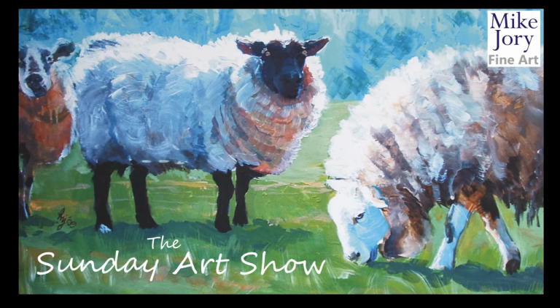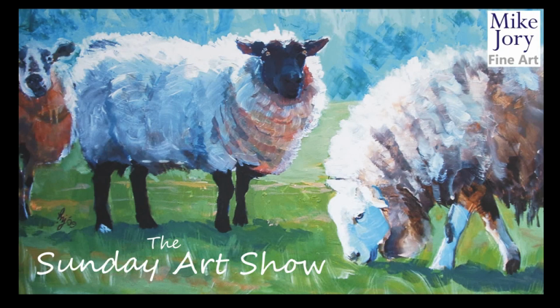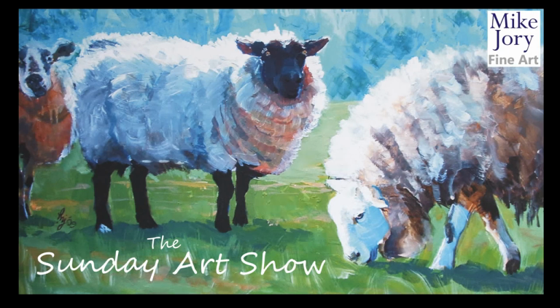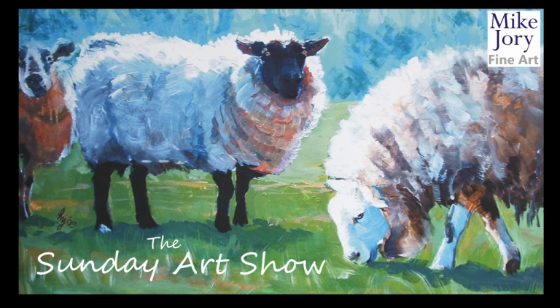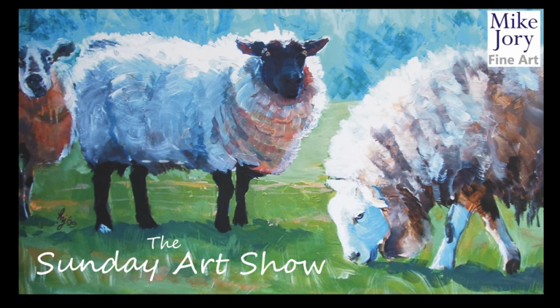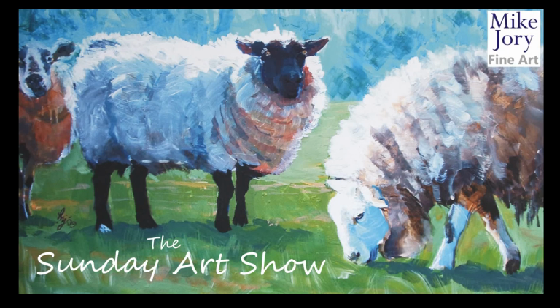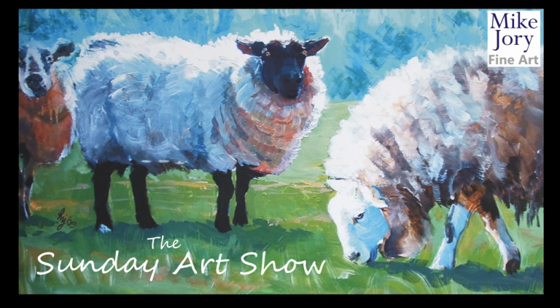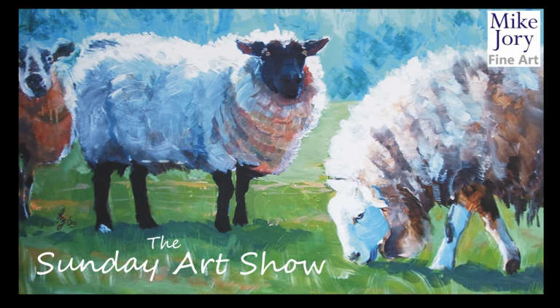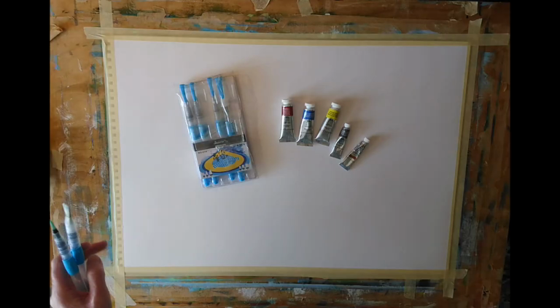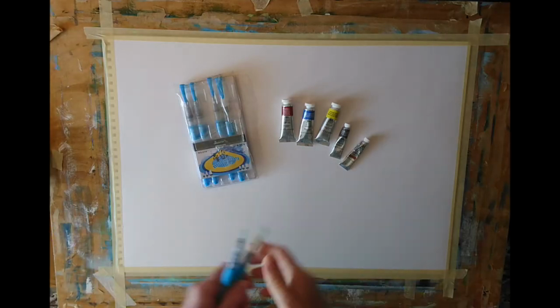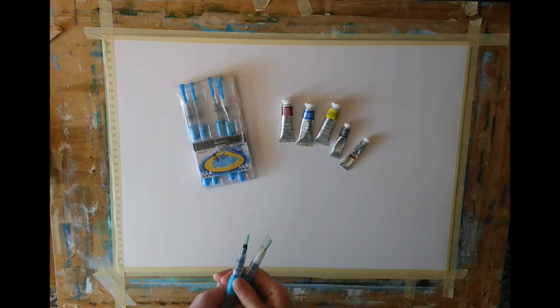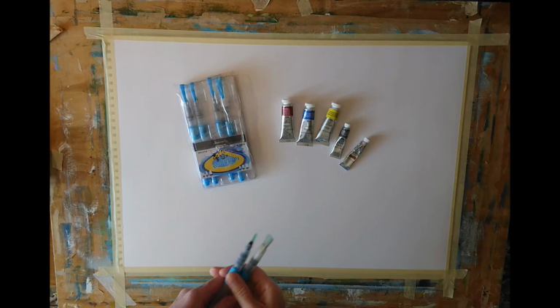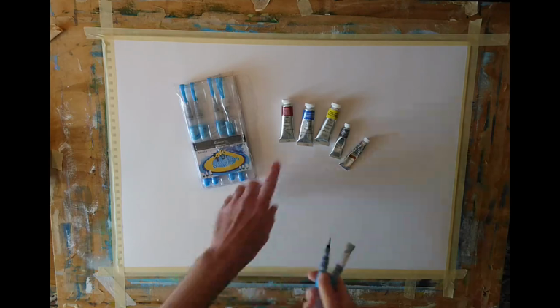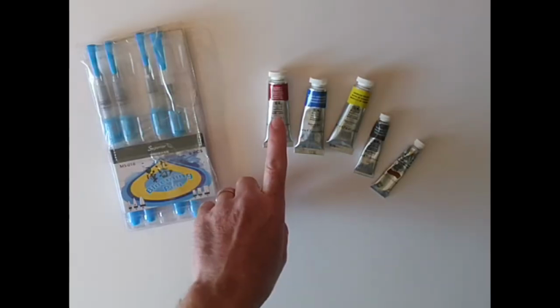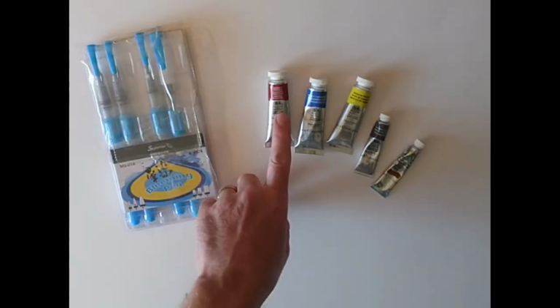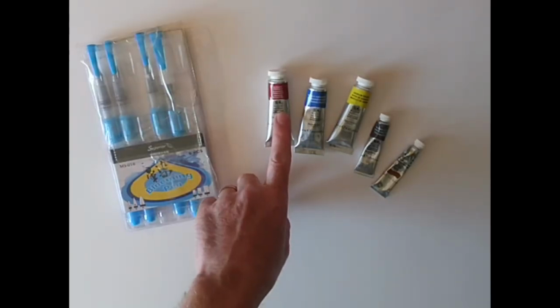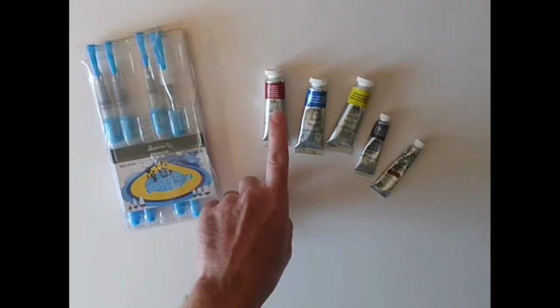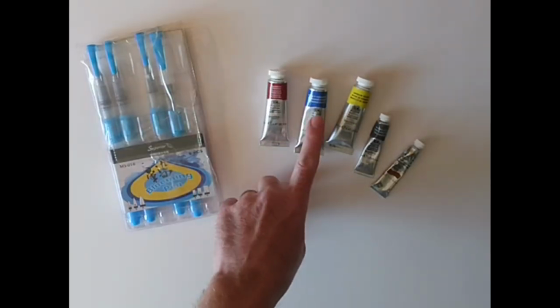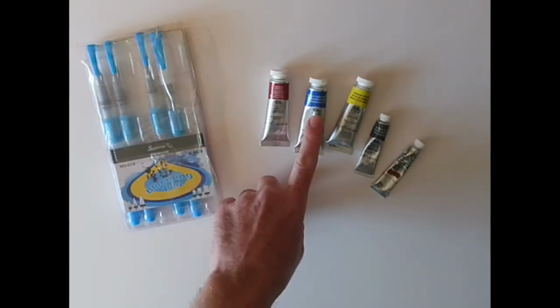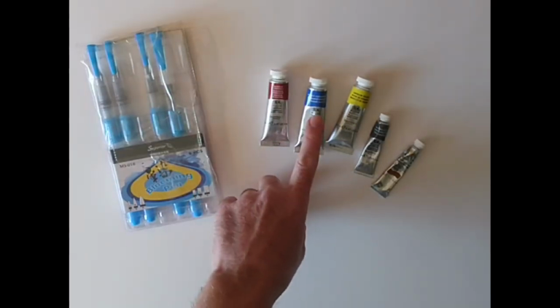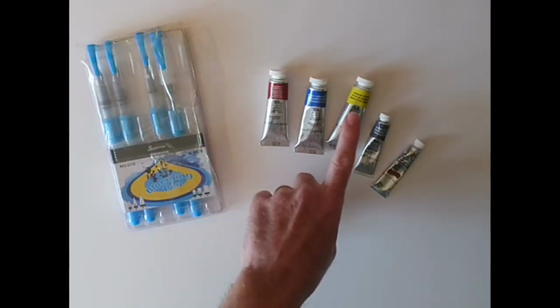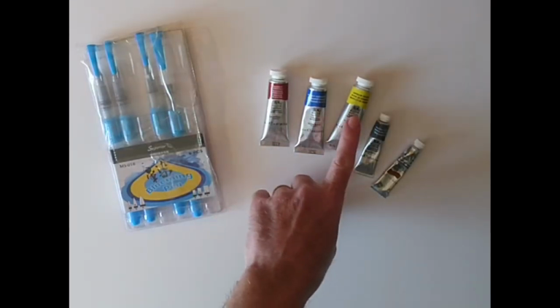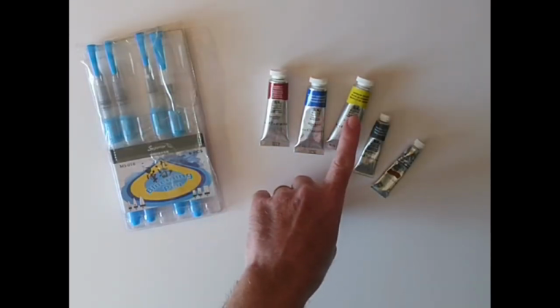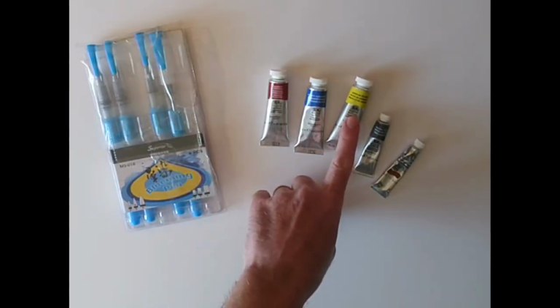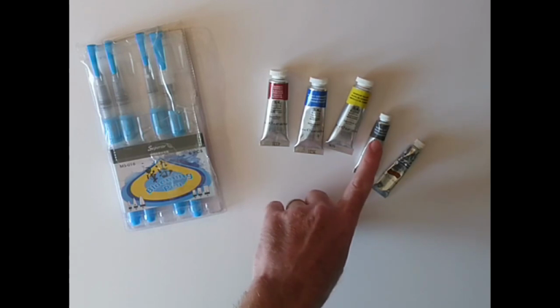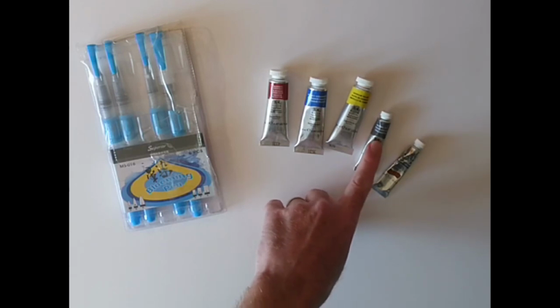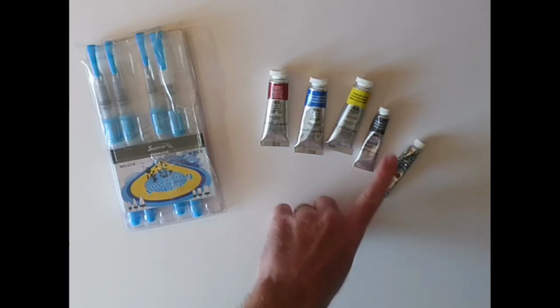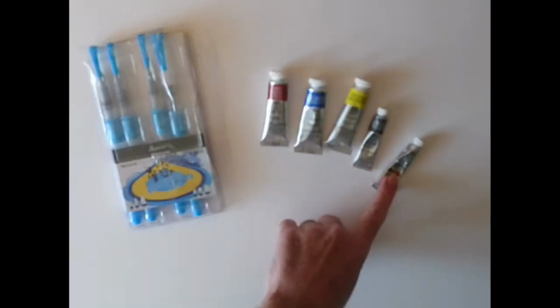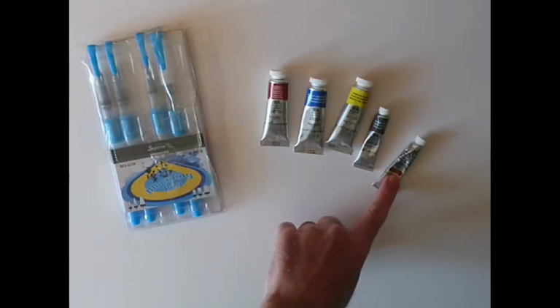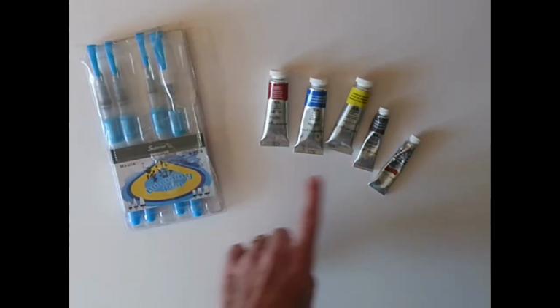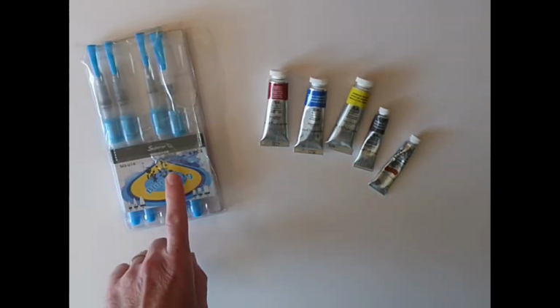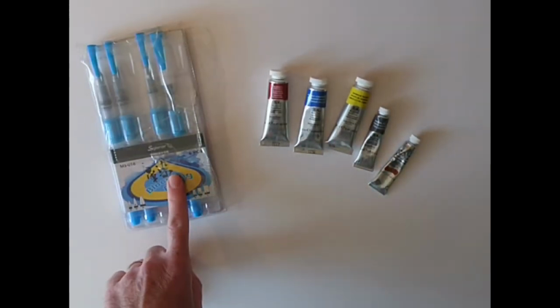Hi everyone, I'm Mike and this is the Sunday Art Show. I'm going to be doing watercolour today and we've got Alizarin Crimson, French Ultramarine, Cadmium Yellow Light, Neutral Tint and Burnt Umber. These are the colours.